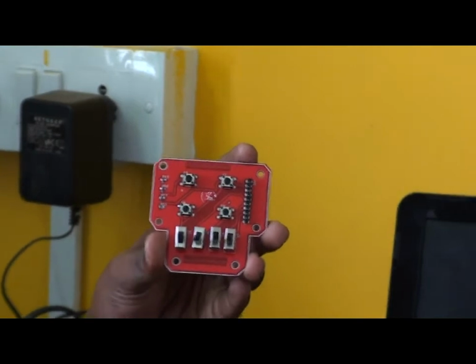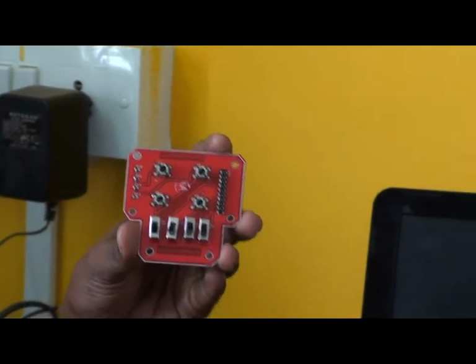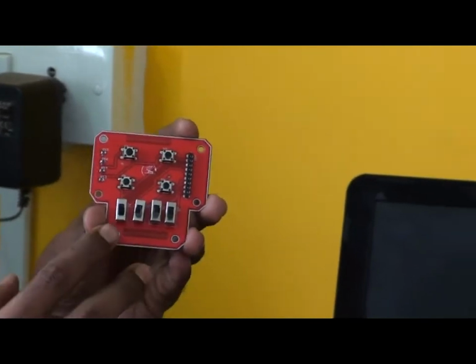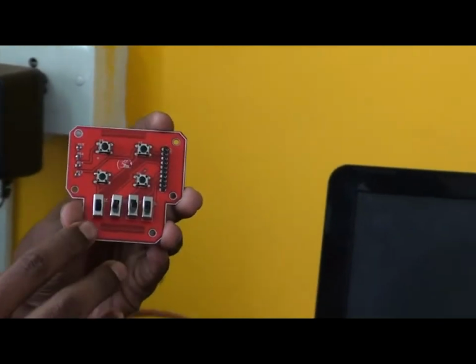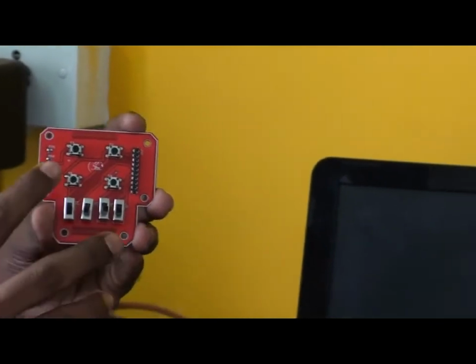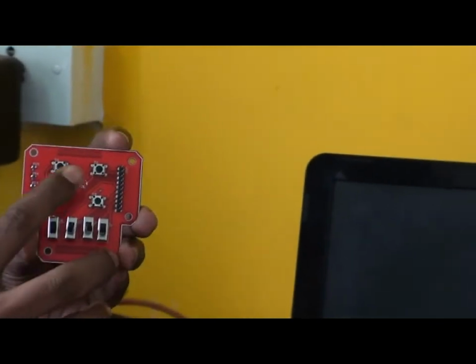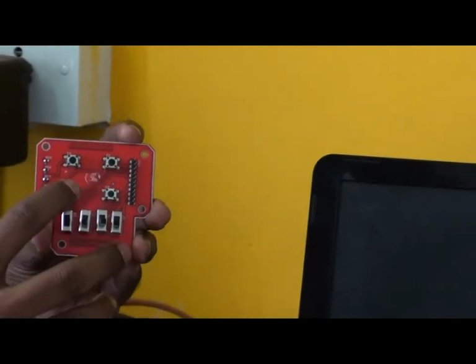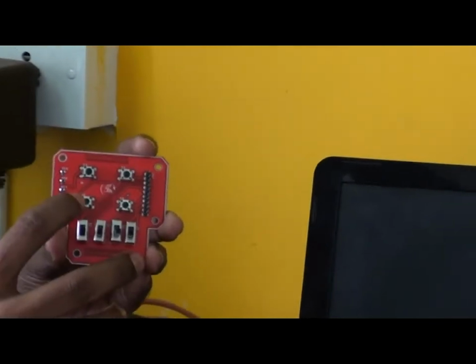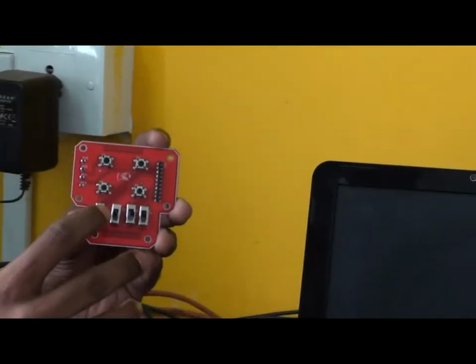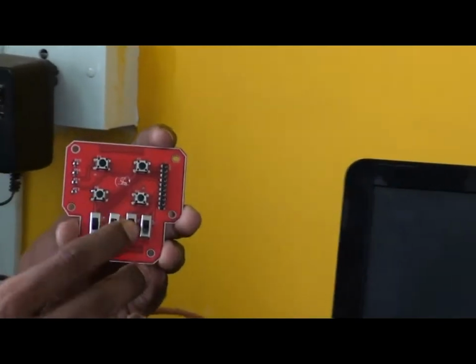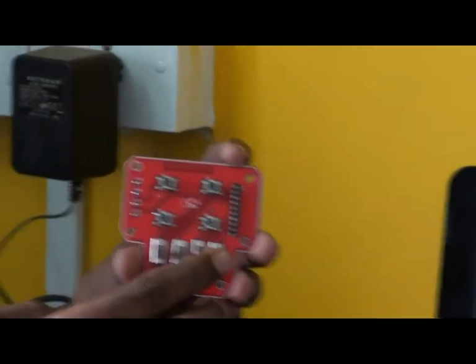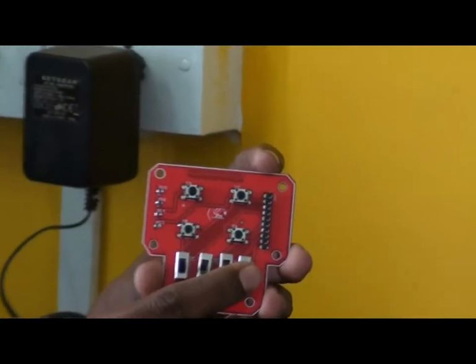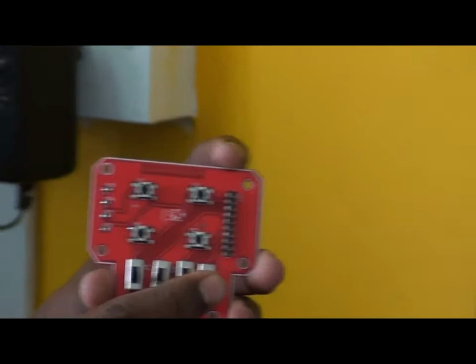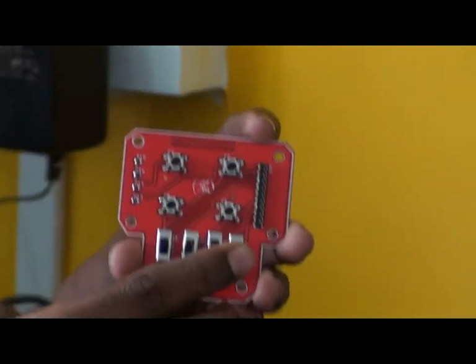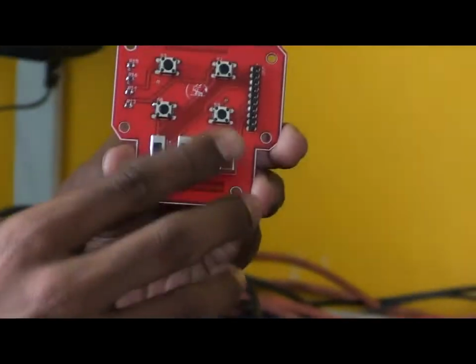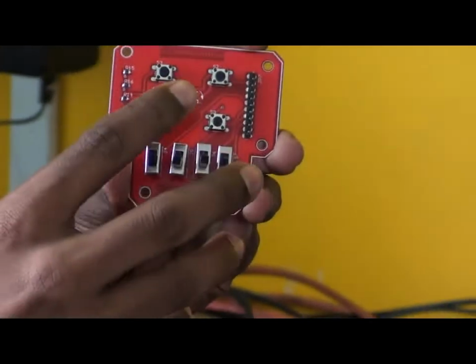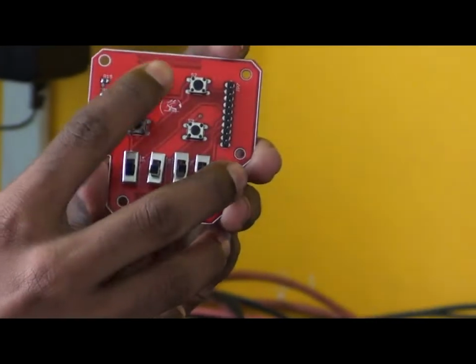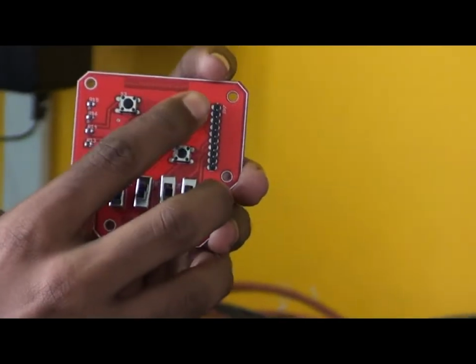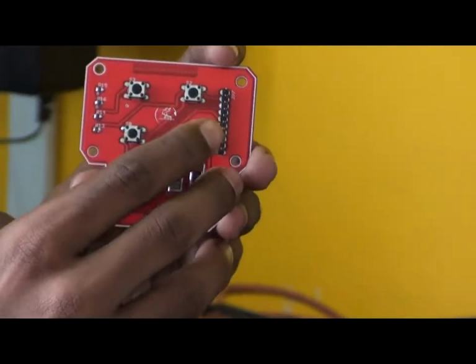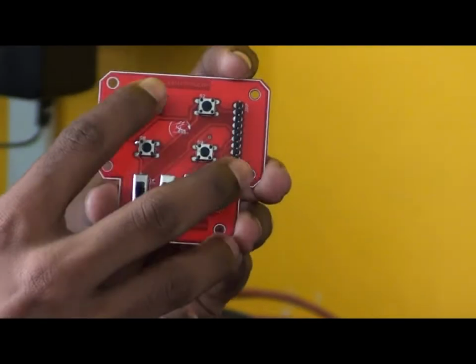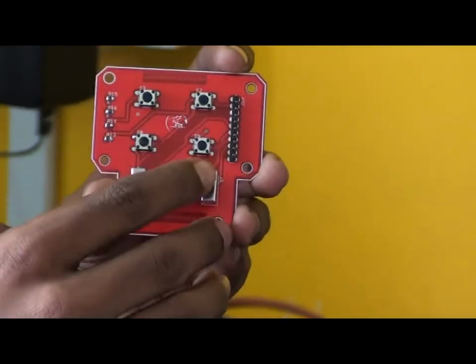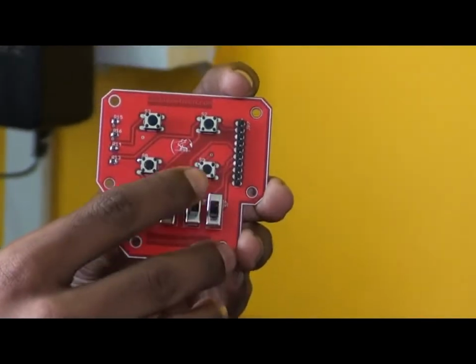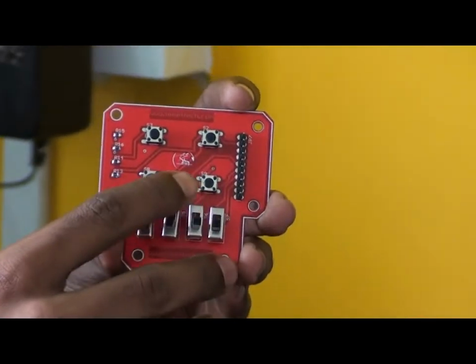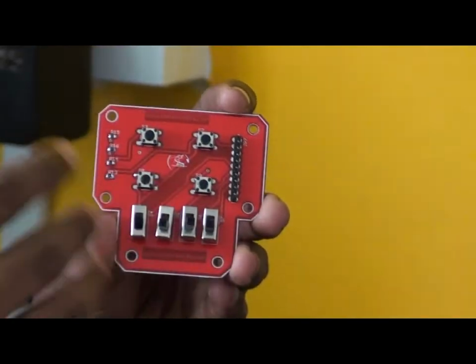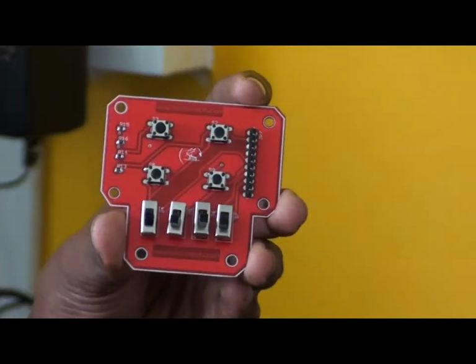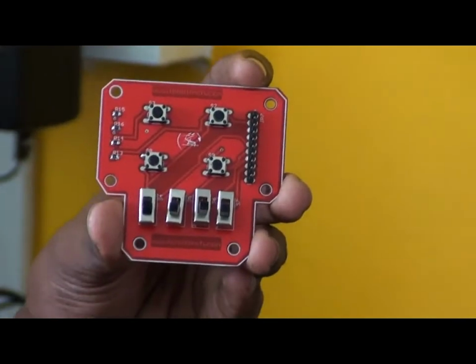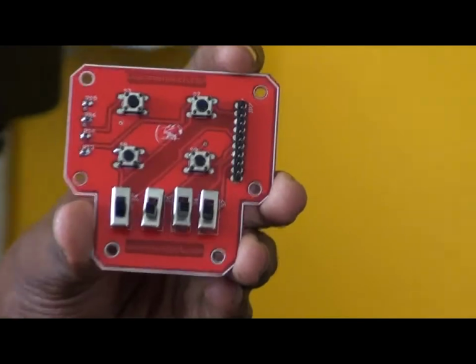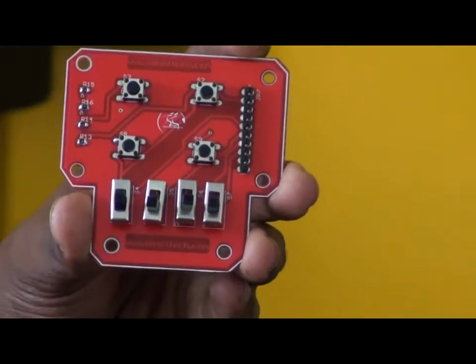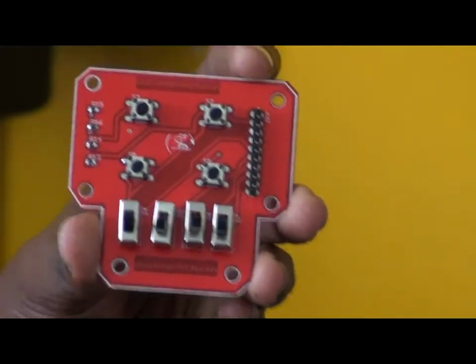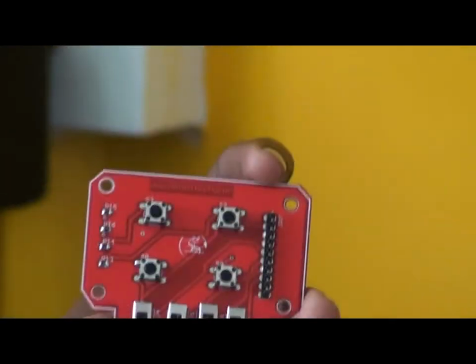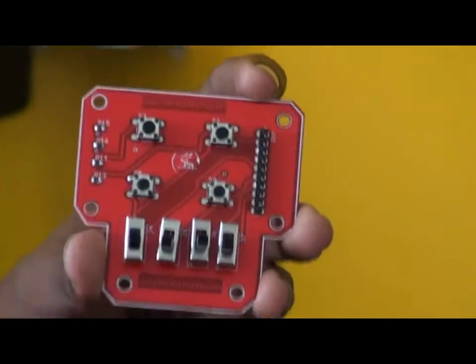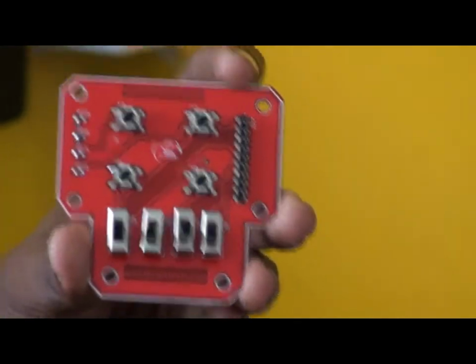Here, we are using four push buttons and four toggle switches. So using these eight inputs, we can do any application depending upon the code, whatever you have written on the controller.